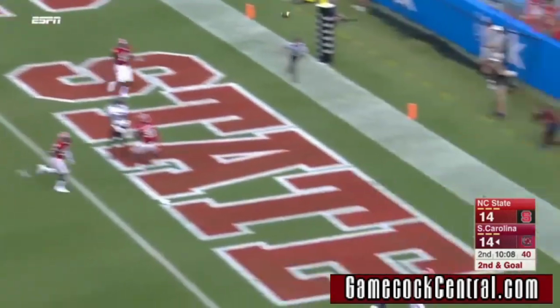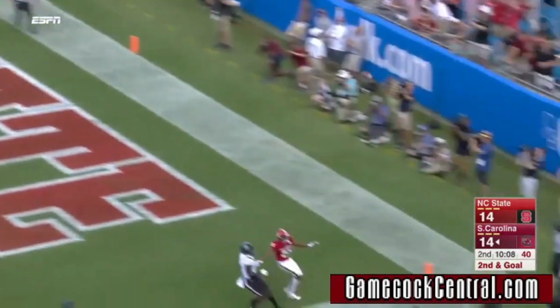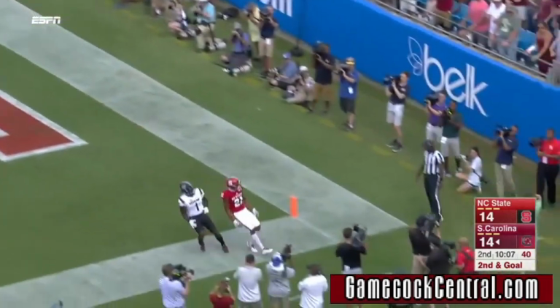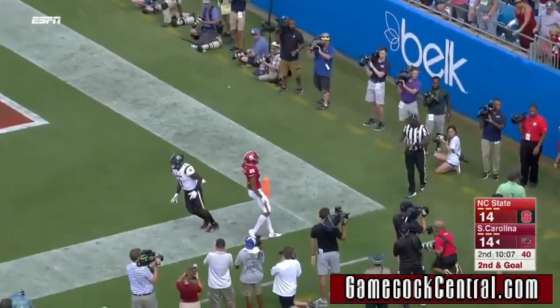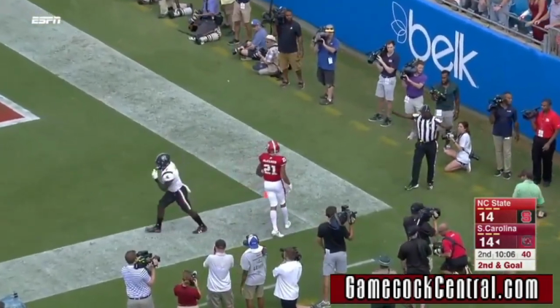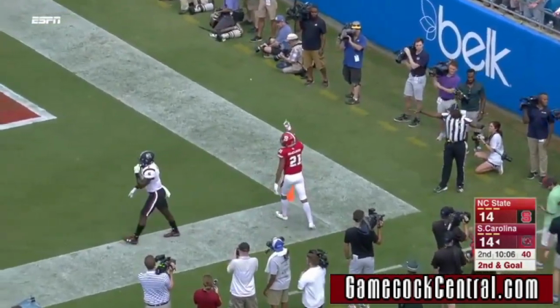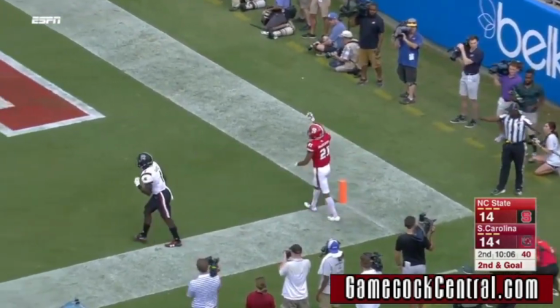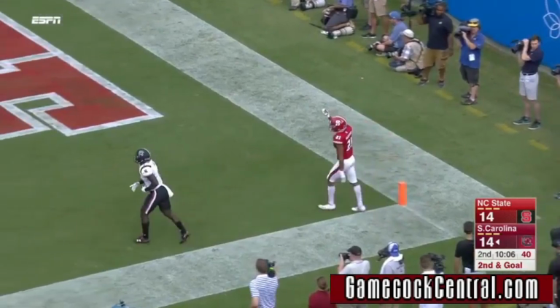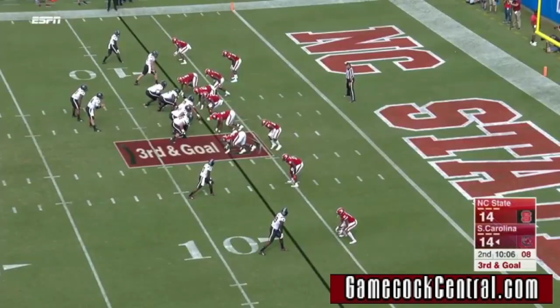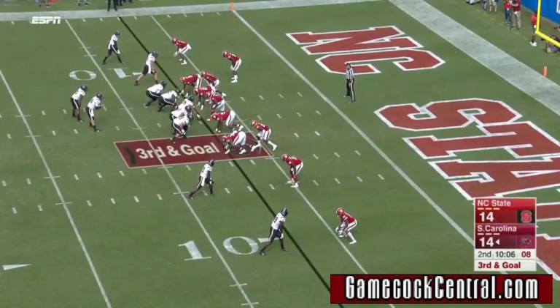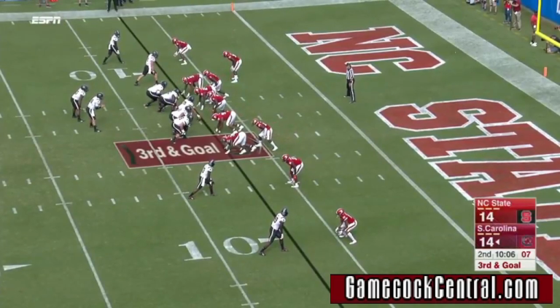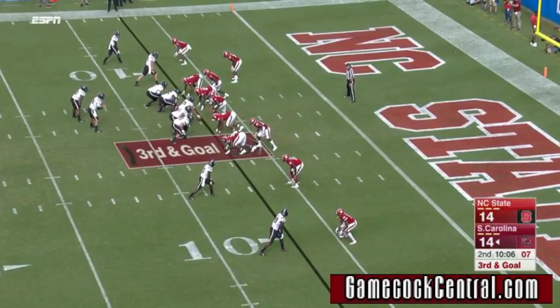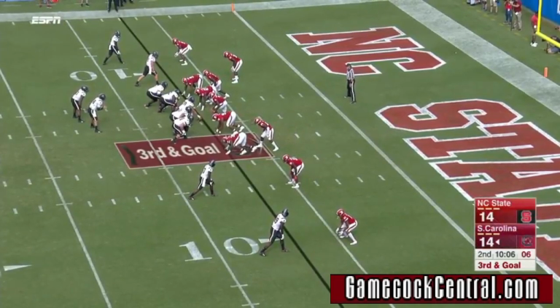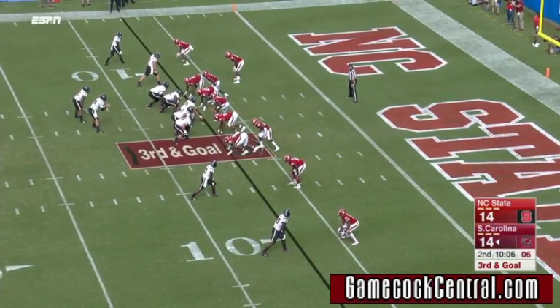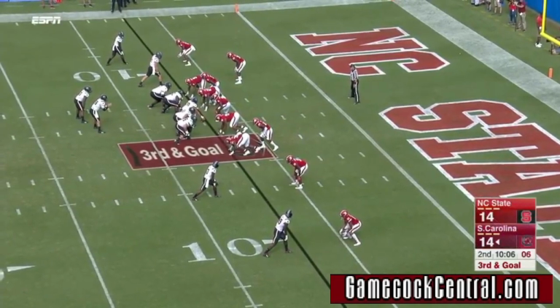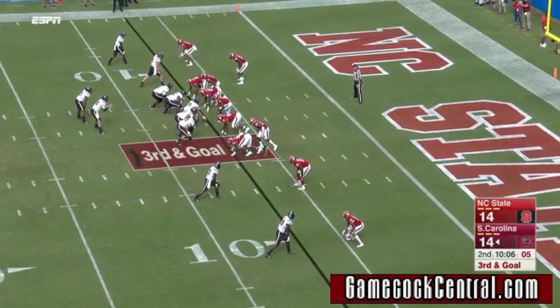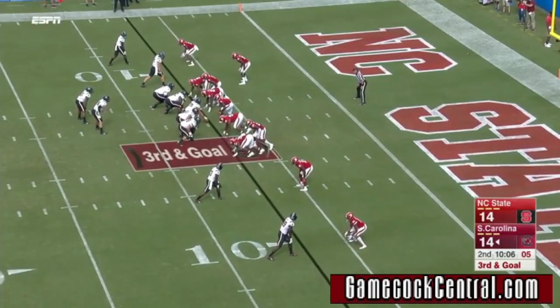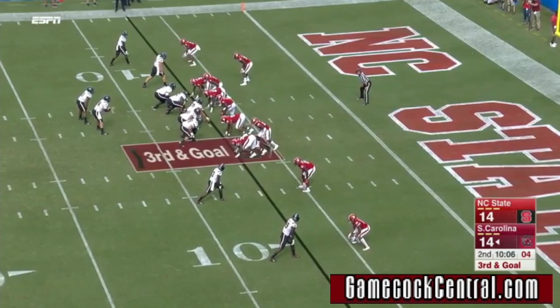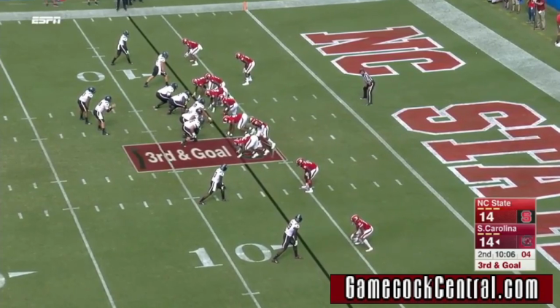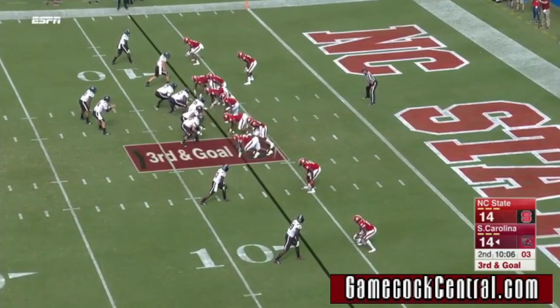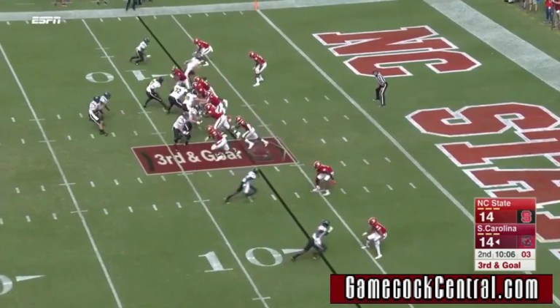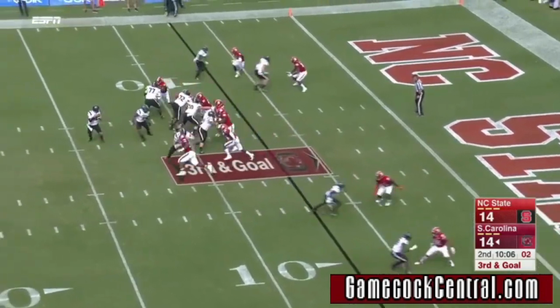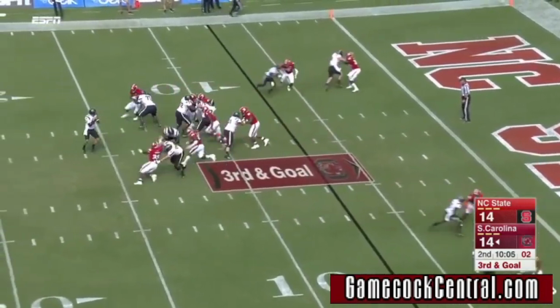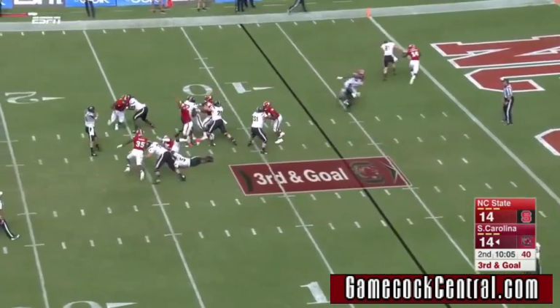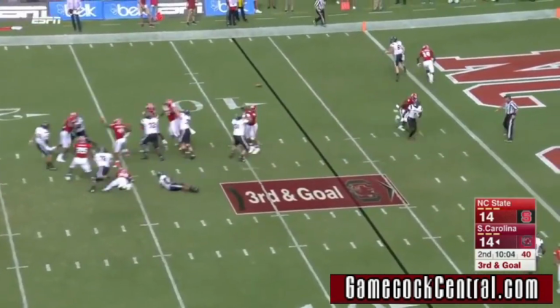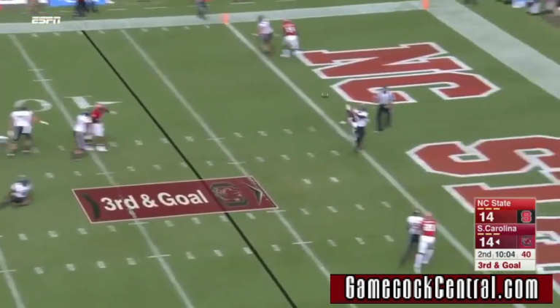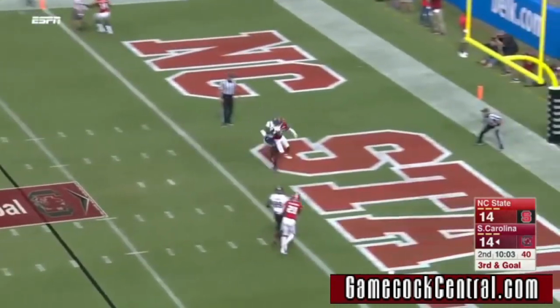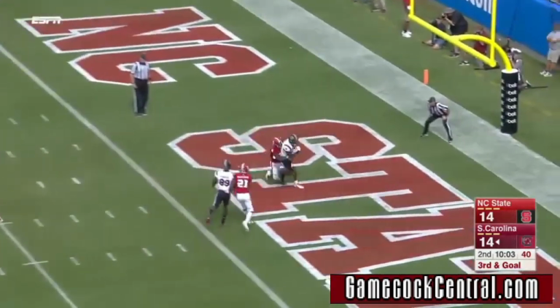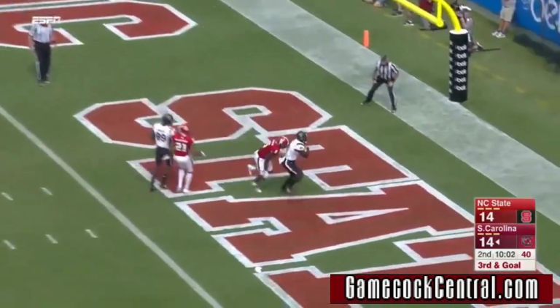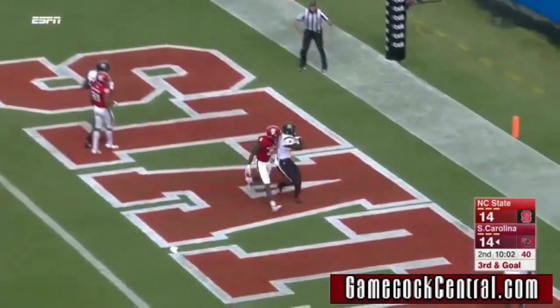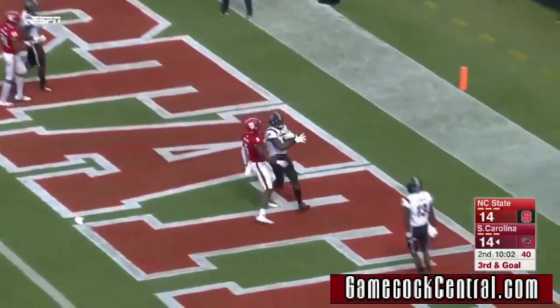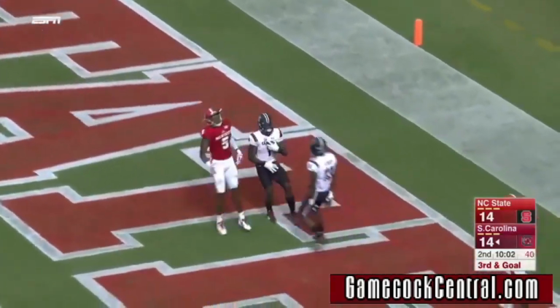Bentley to the end zone, maybe just threw that away — it appeared that he did. Nobody in the middle of the field for NC State. Bentley throws it in the middle of the field, and it's a touchdown. Deebo Samuel.